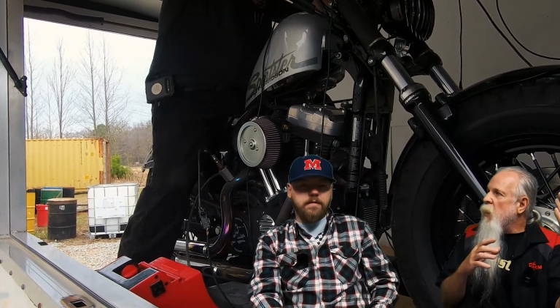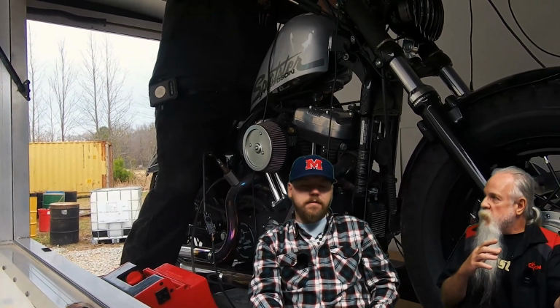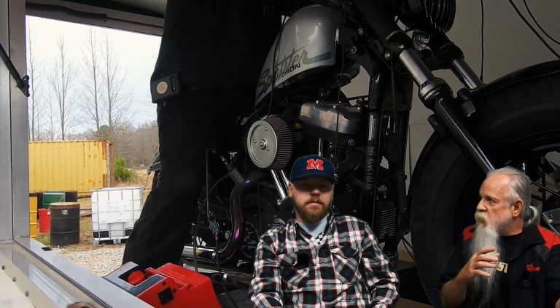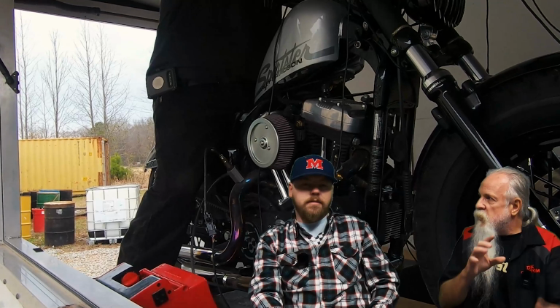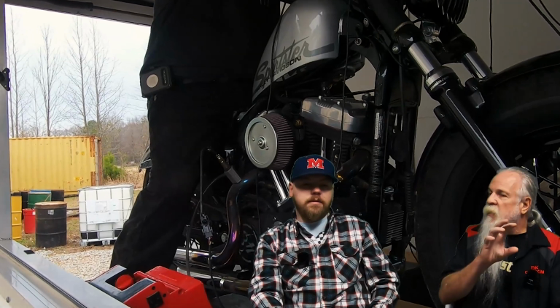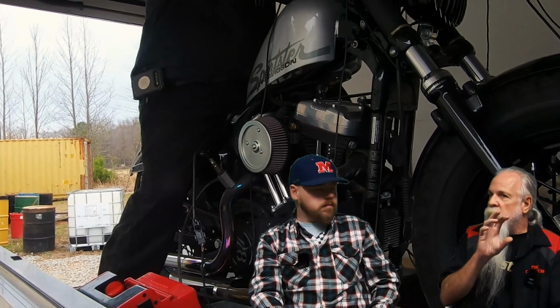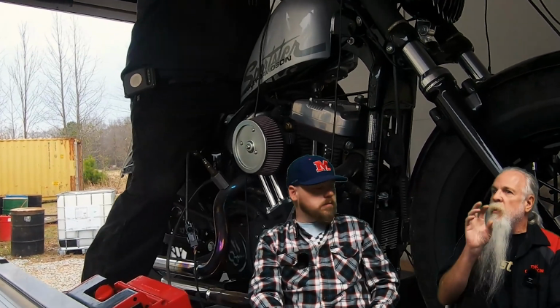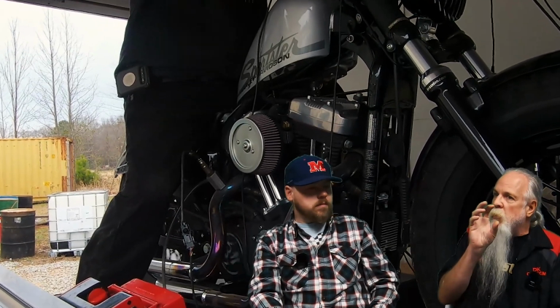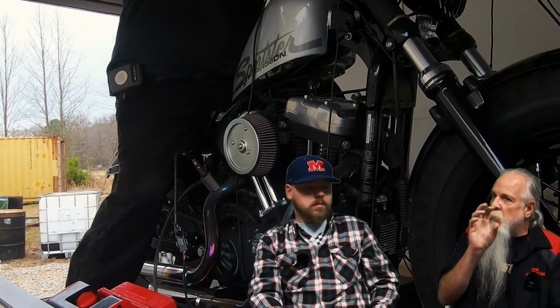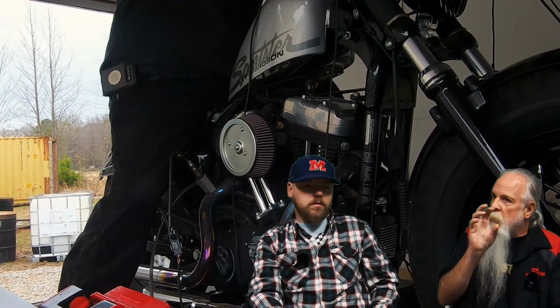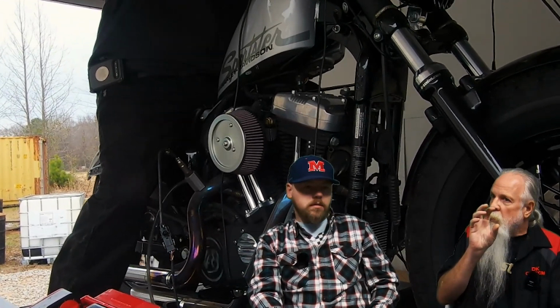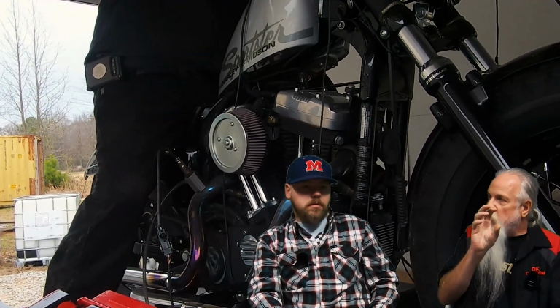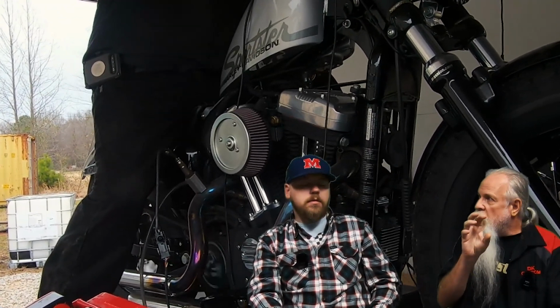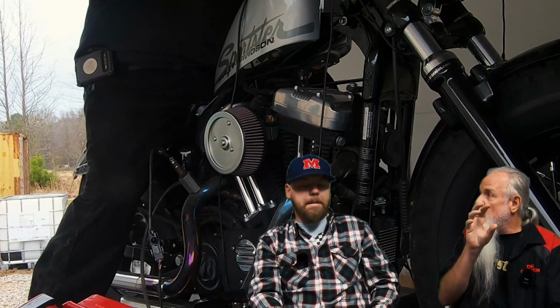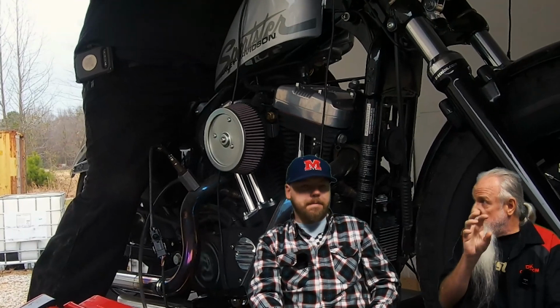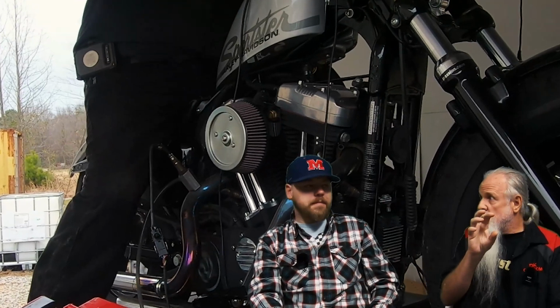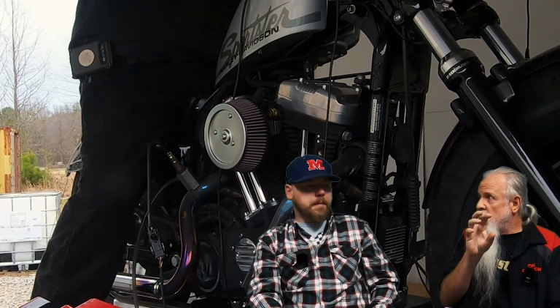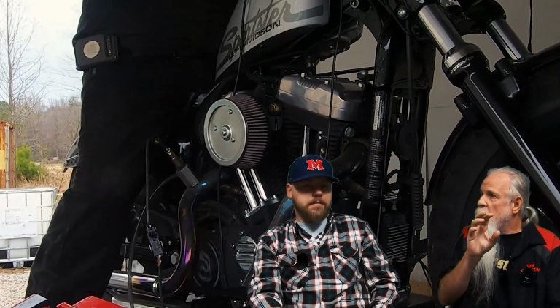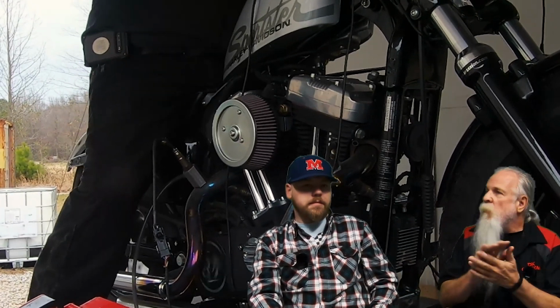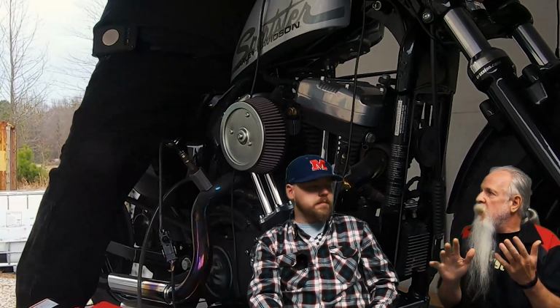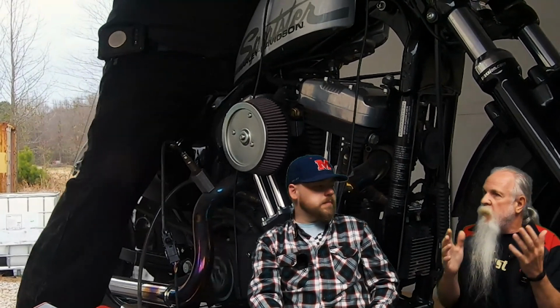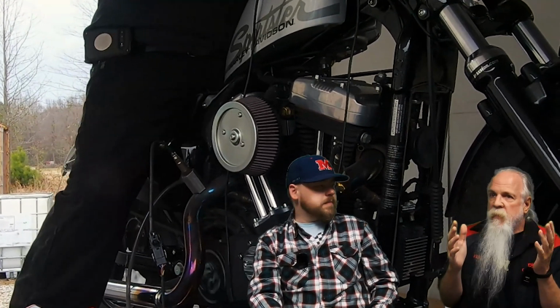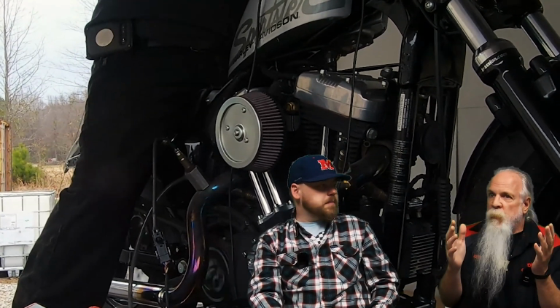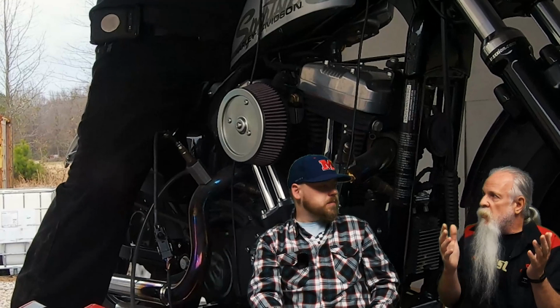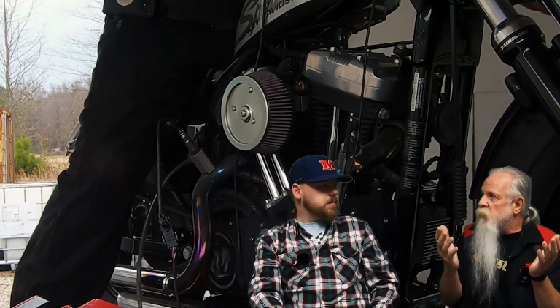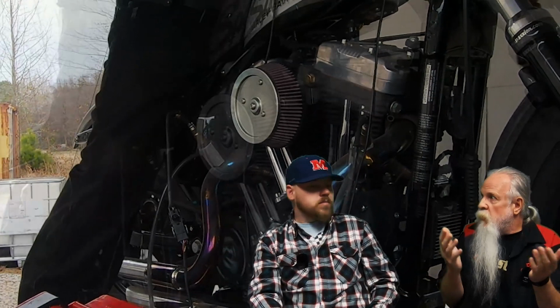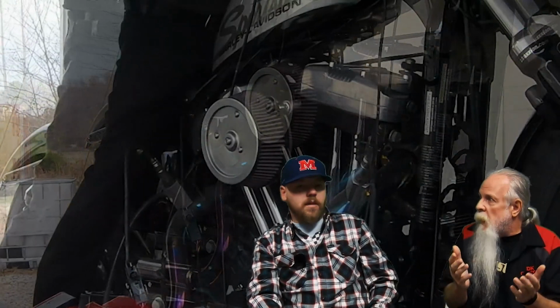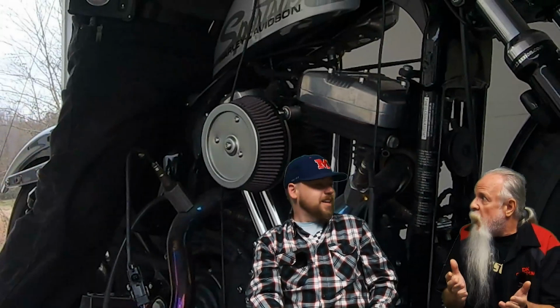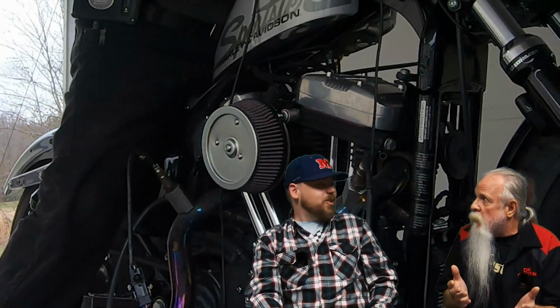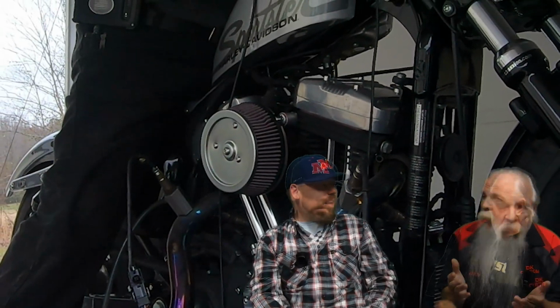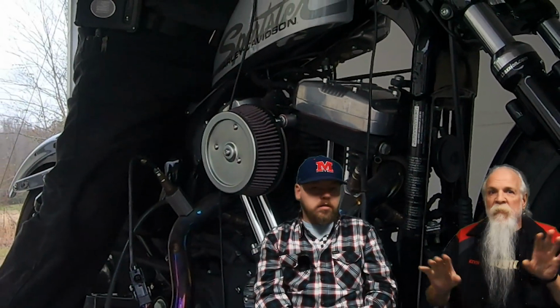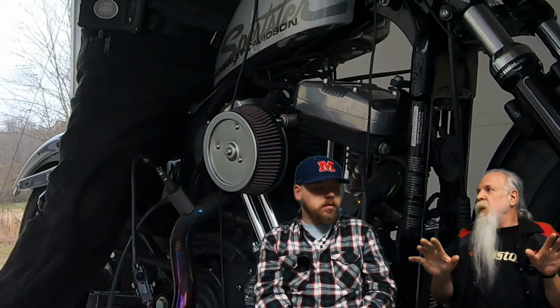Three years ago we ran the 606, then took that filter element and put it on a Big Sucker that was vented externally. No matter what we did, the Big Sucker was producing less power.